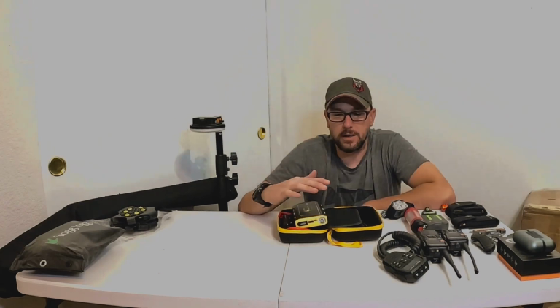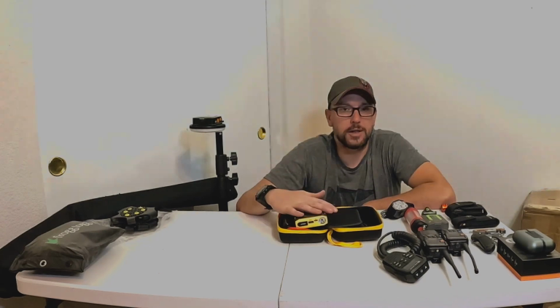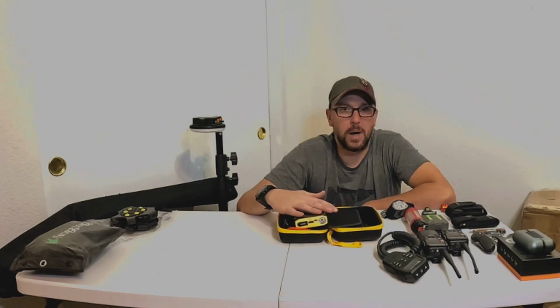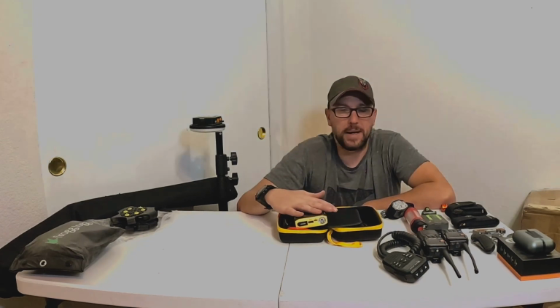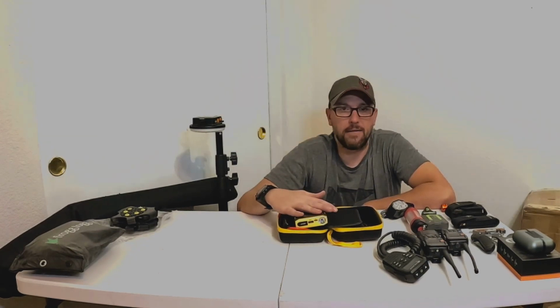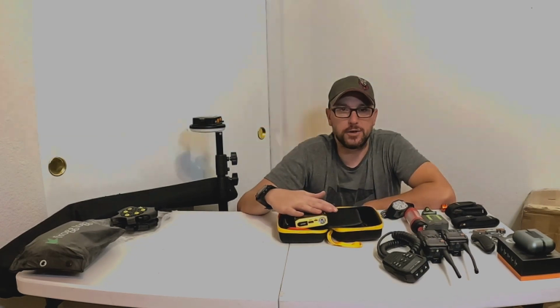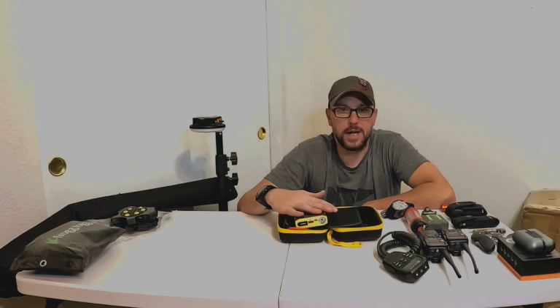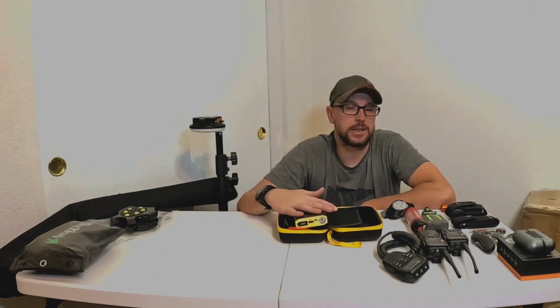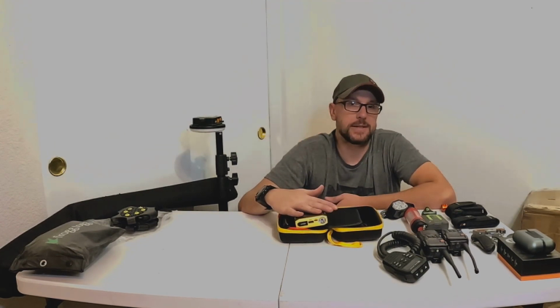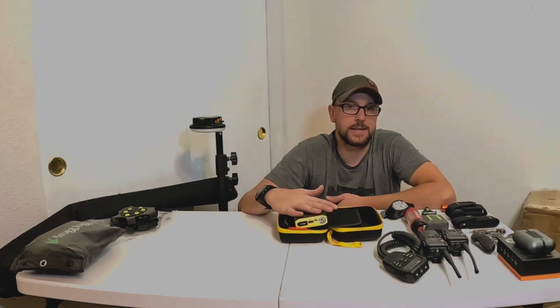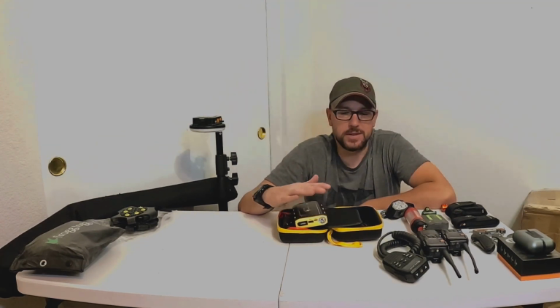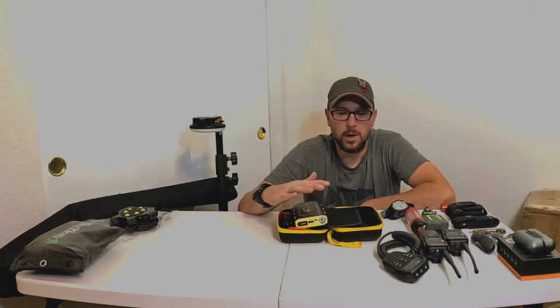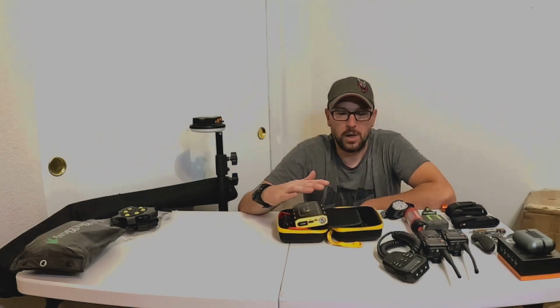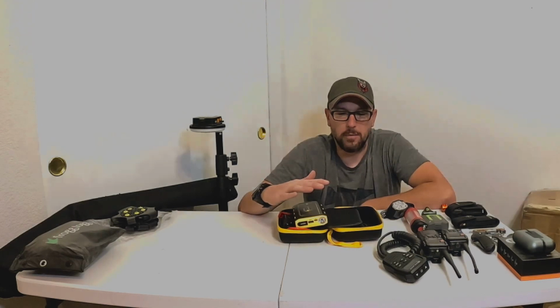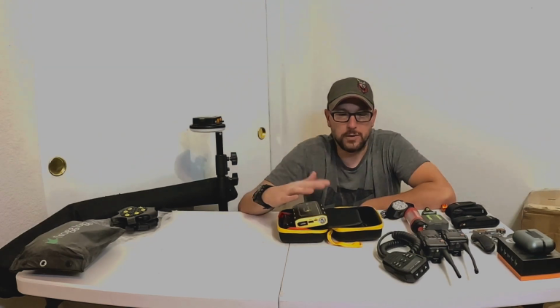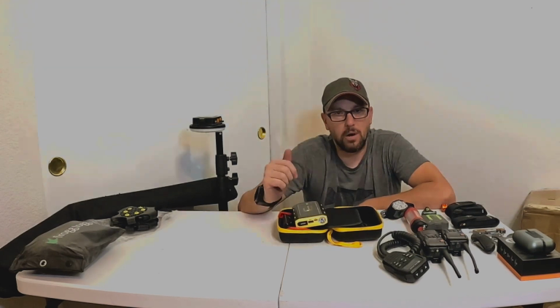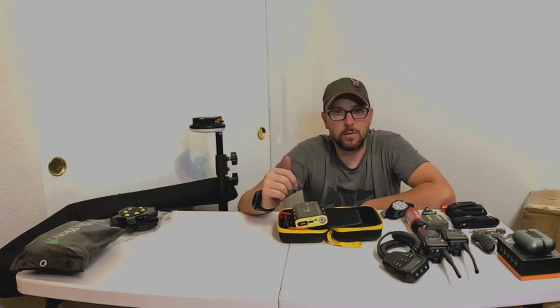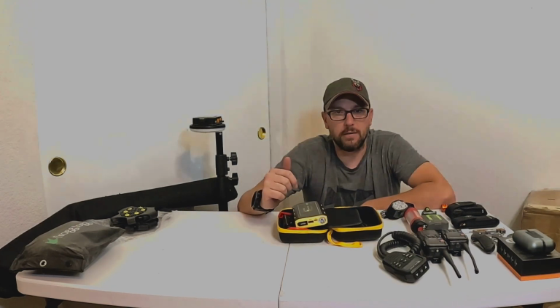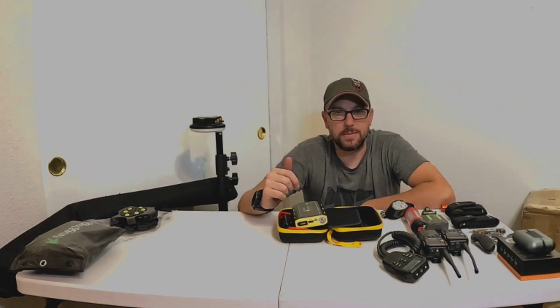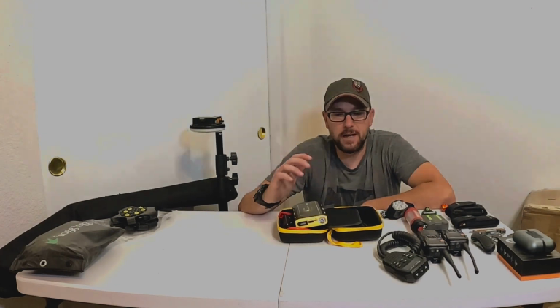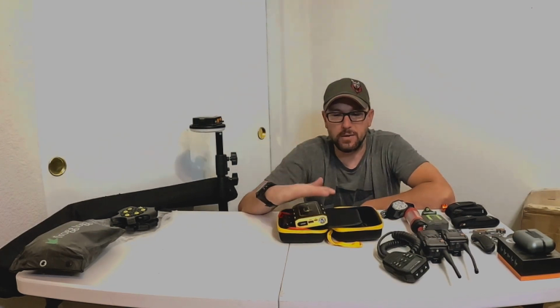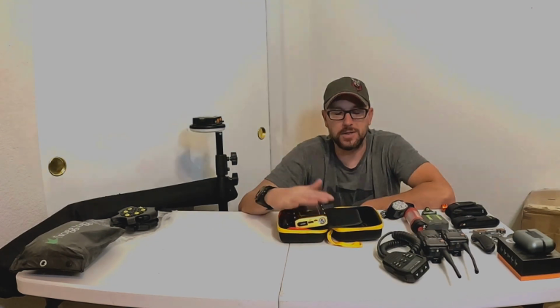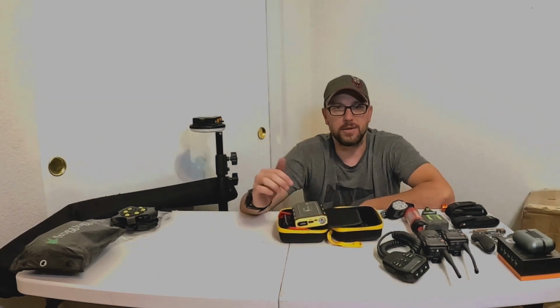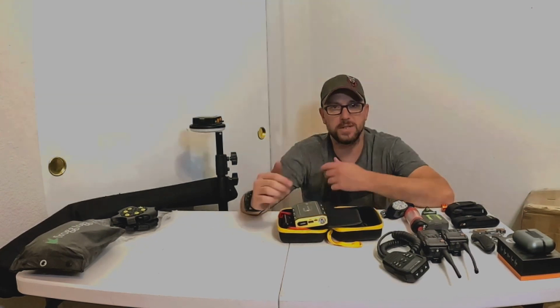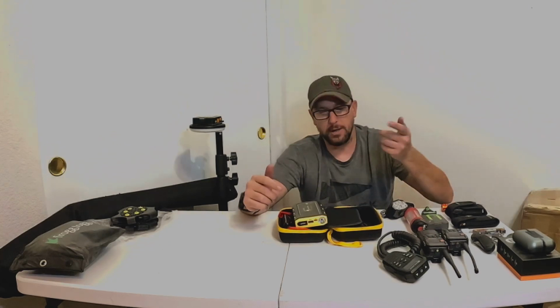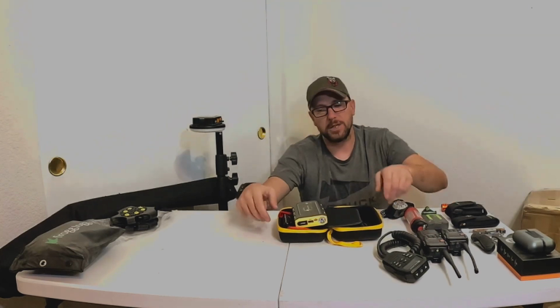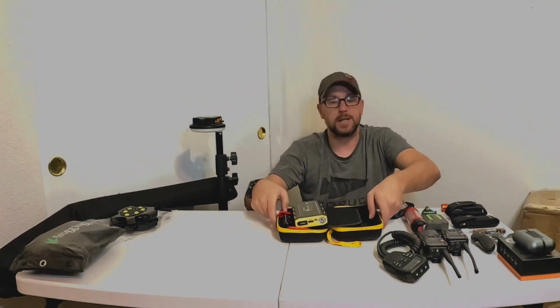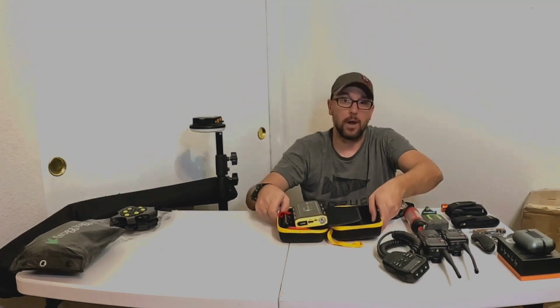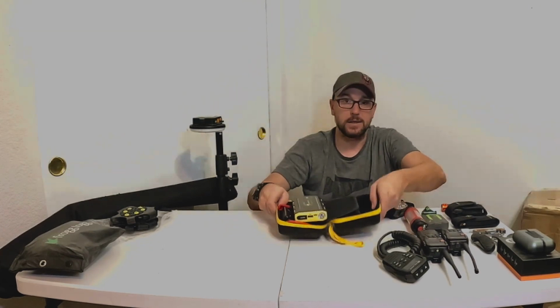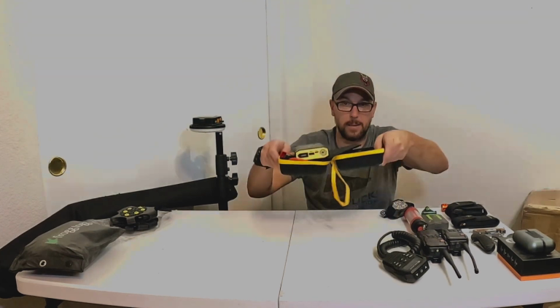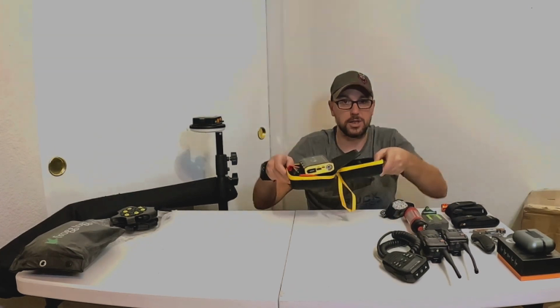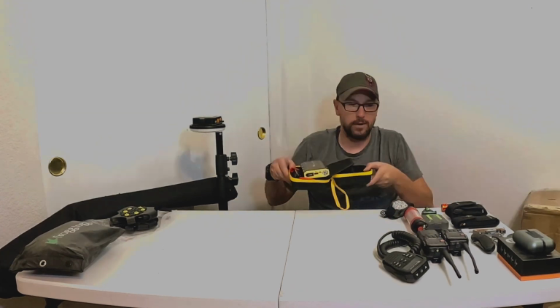We want our loved ones to be safe, so if you're purchasing something for someone, make sure it's going to be the right application for them.